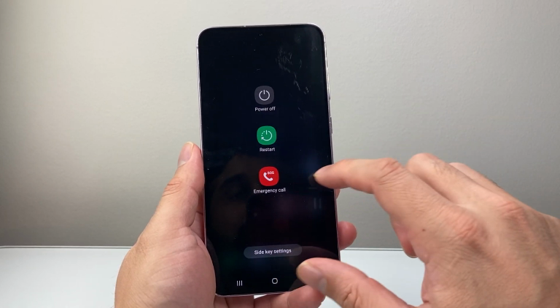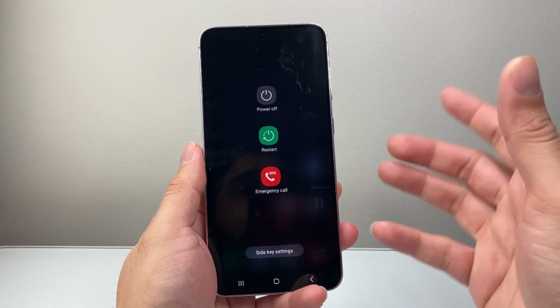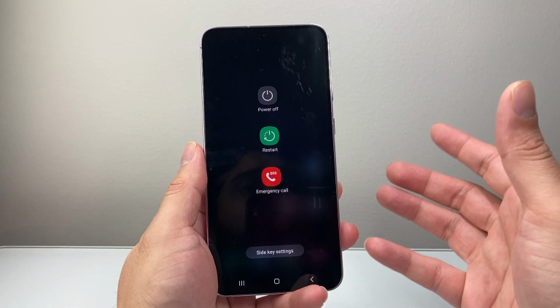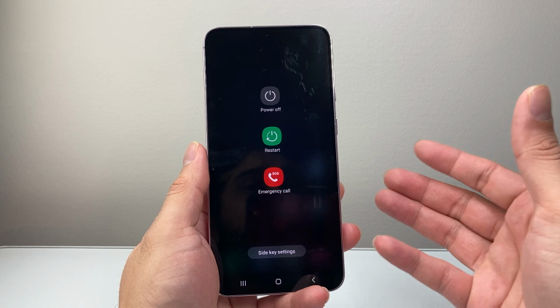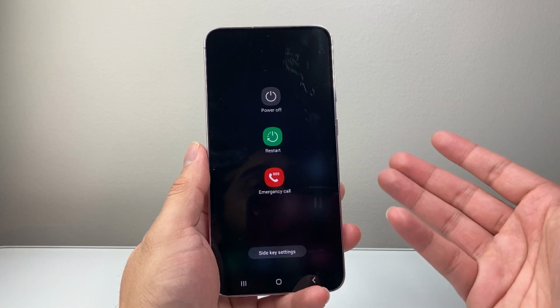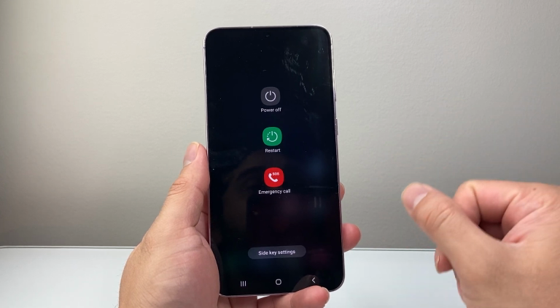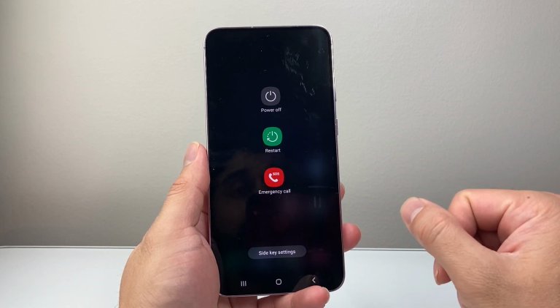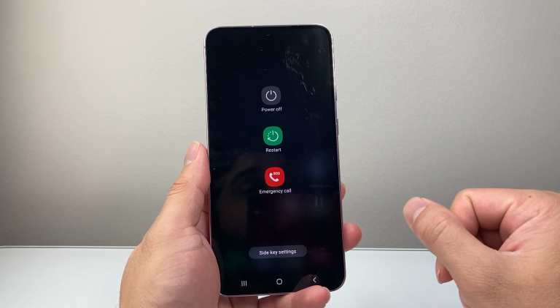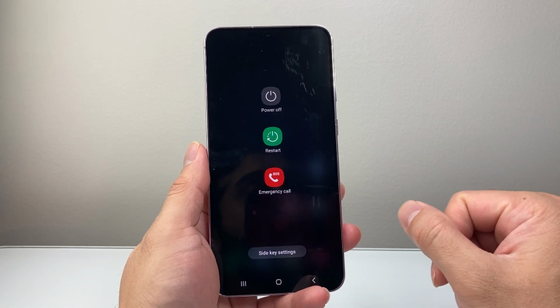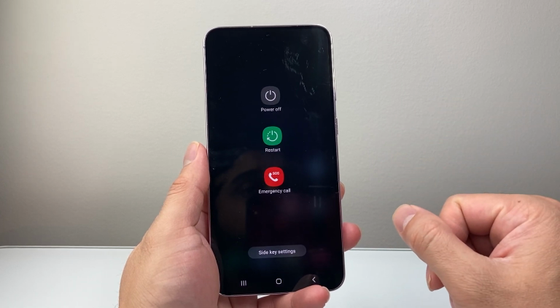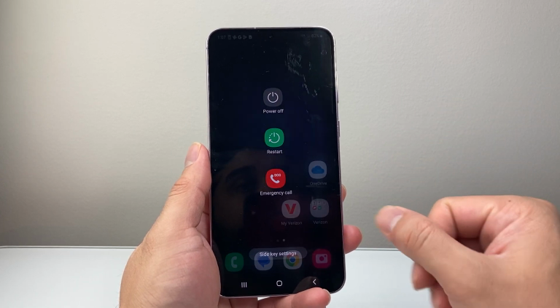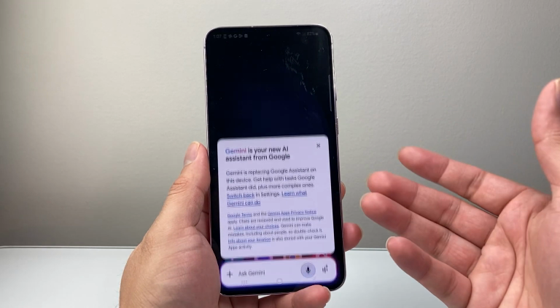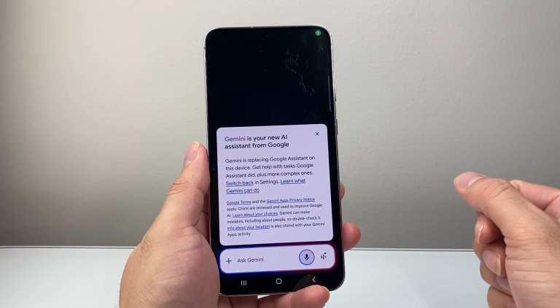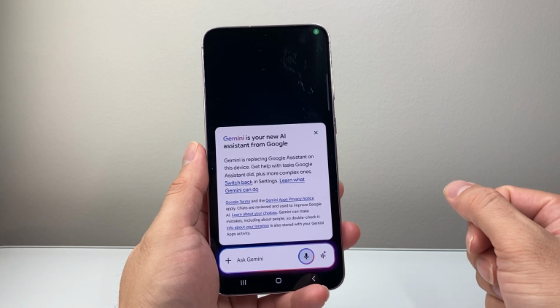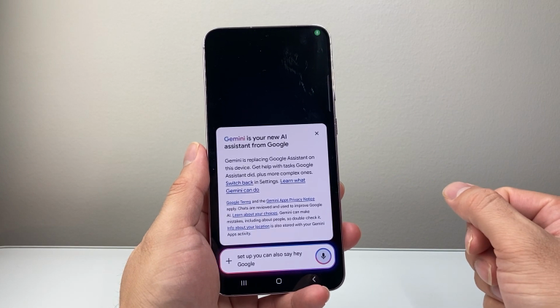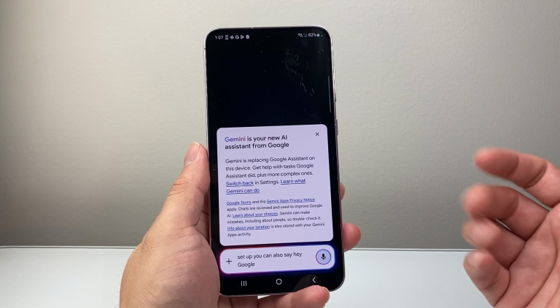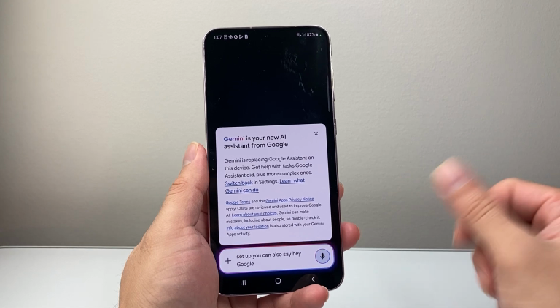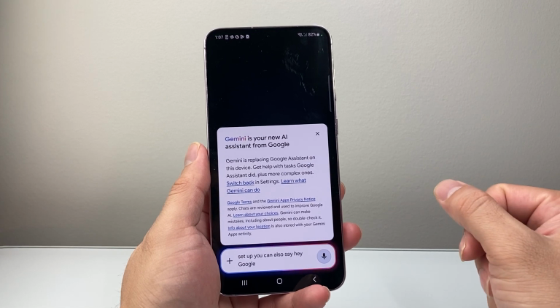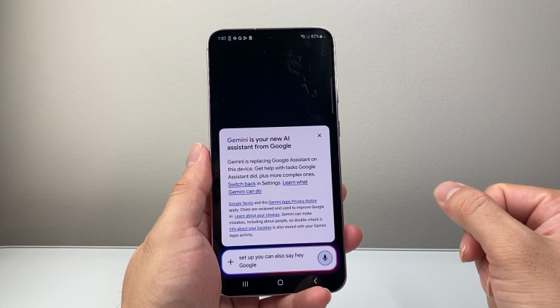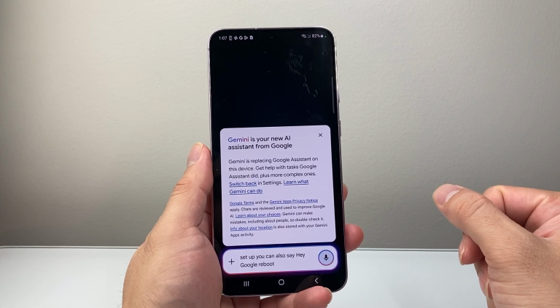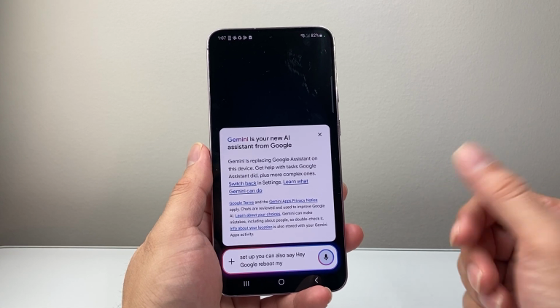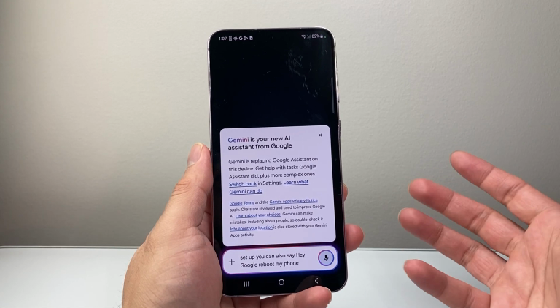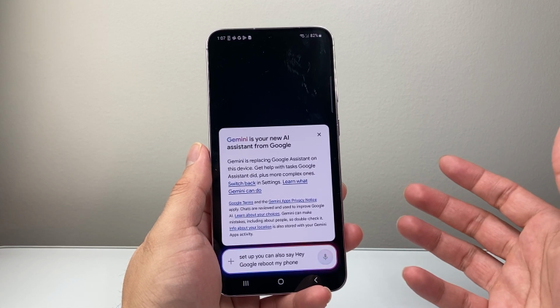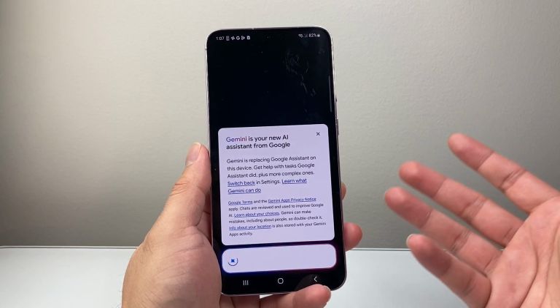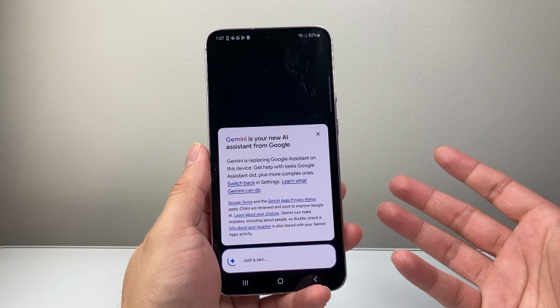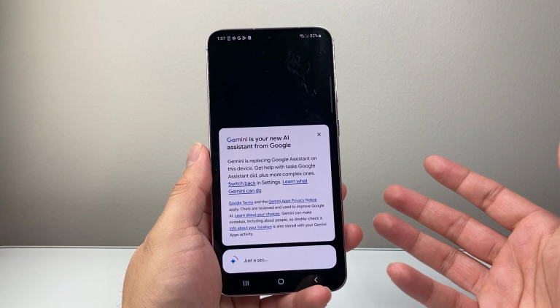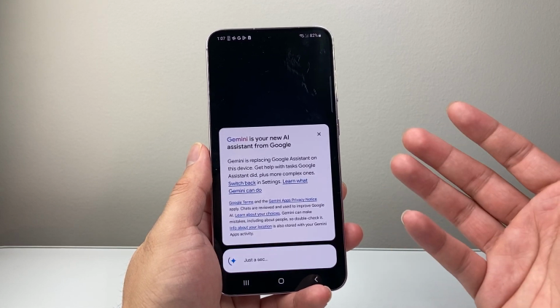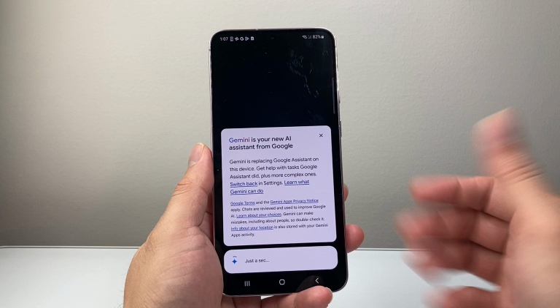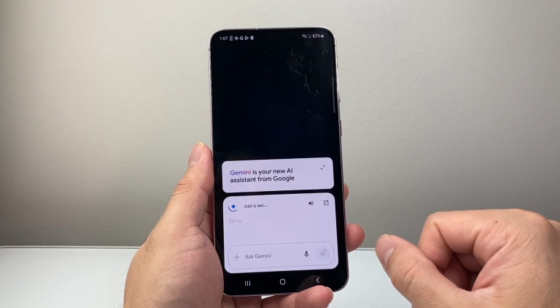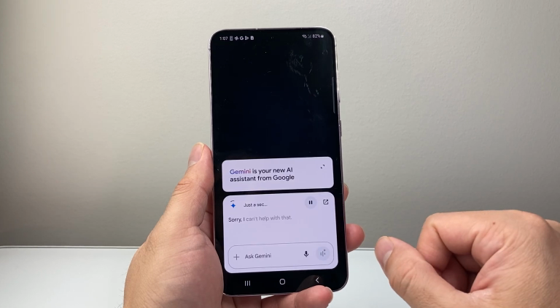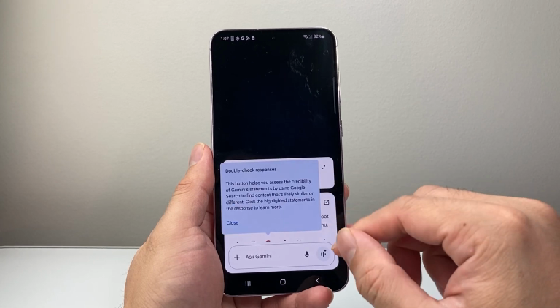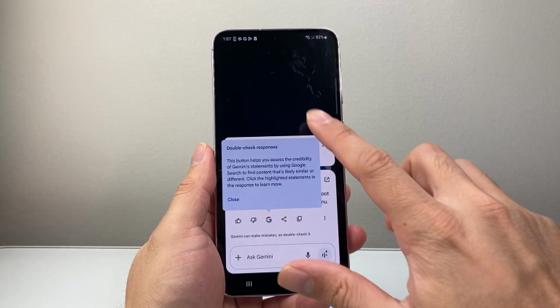Another way is if you have Hey Google set up, you can also say "Hey Google, reboot my phone" and it will do it for you if you have that set up.